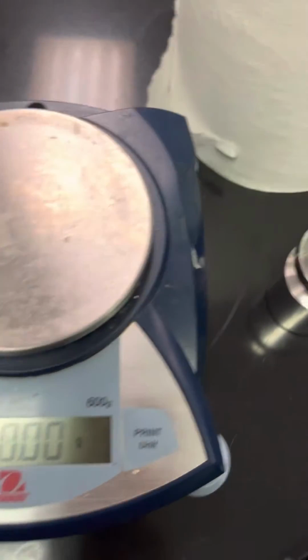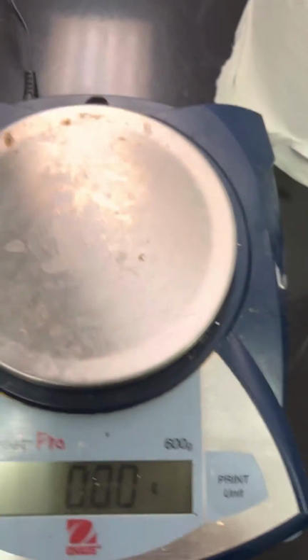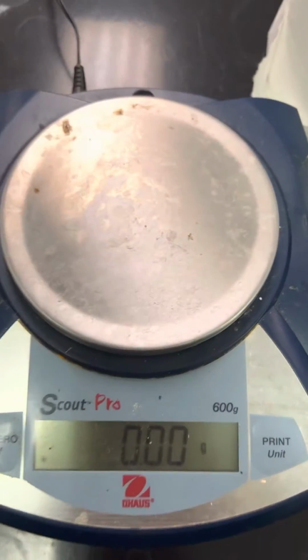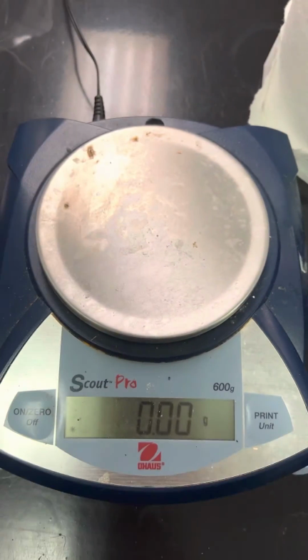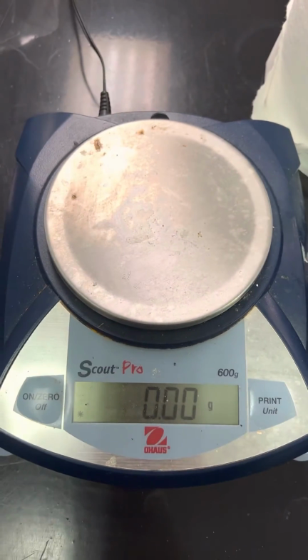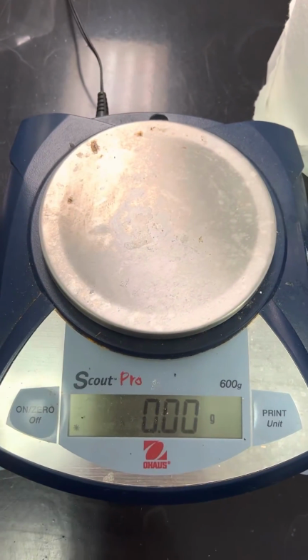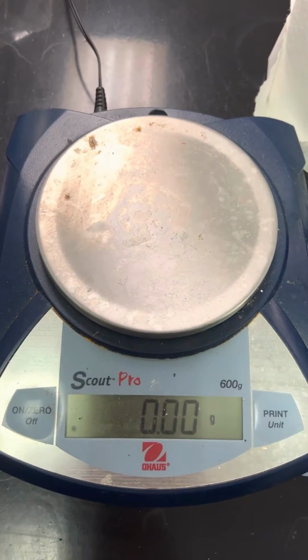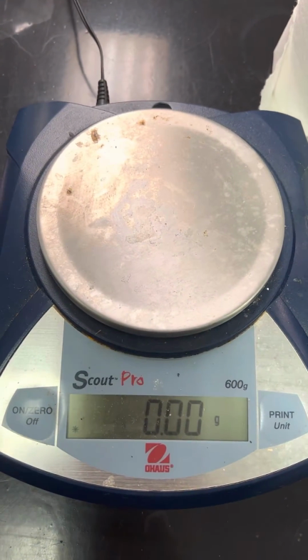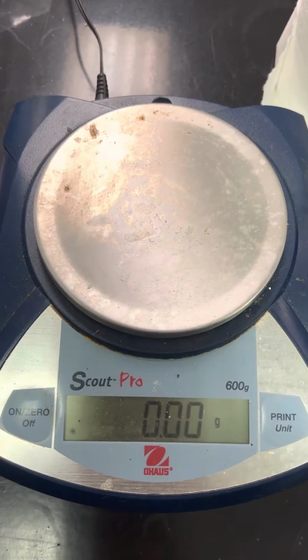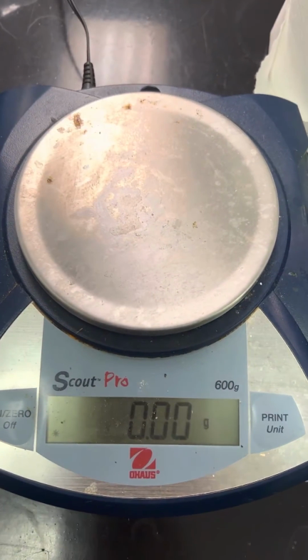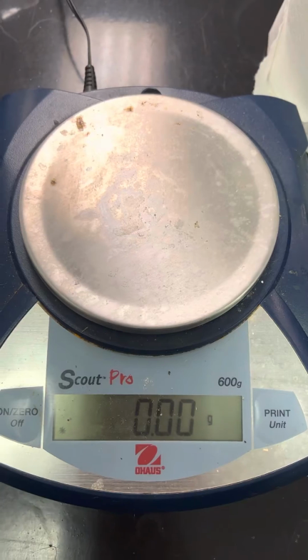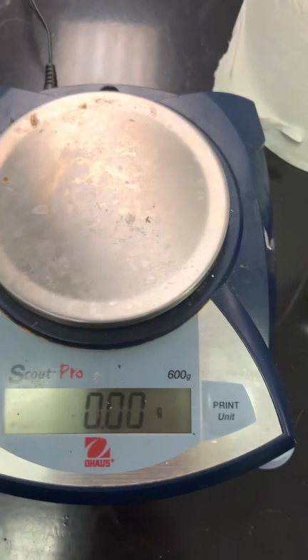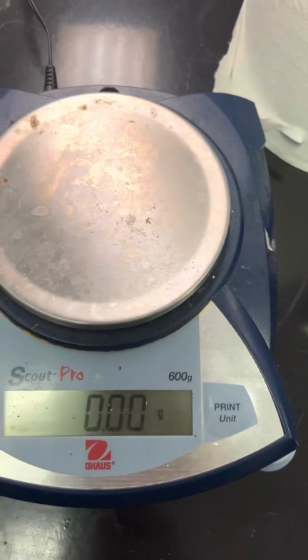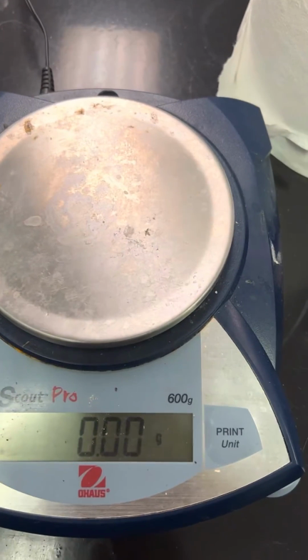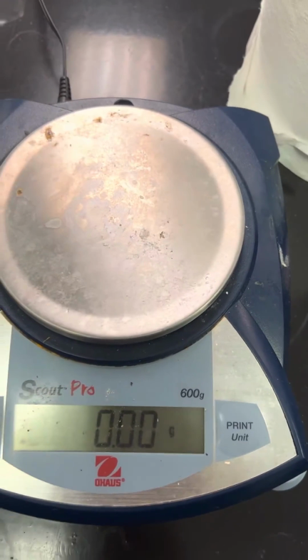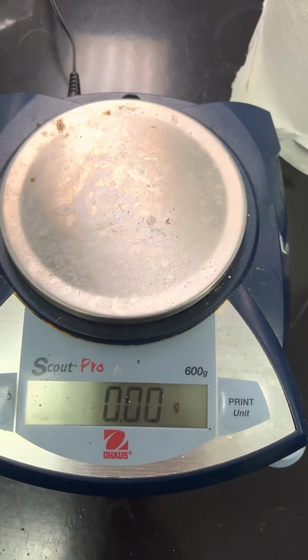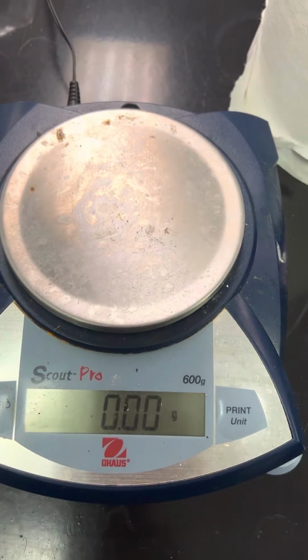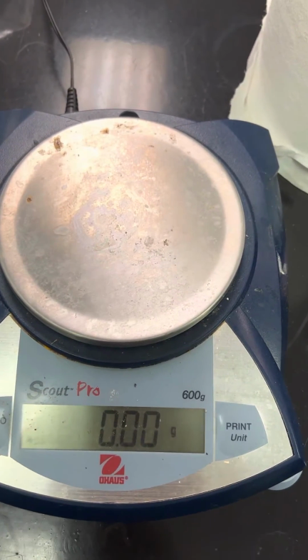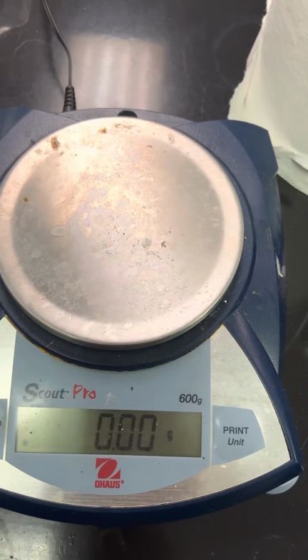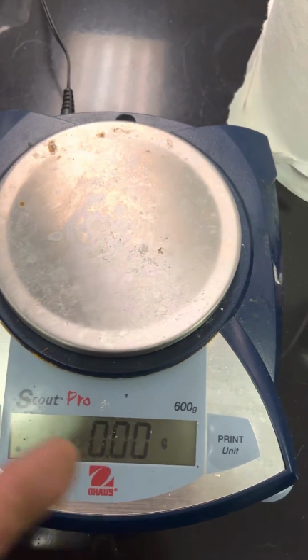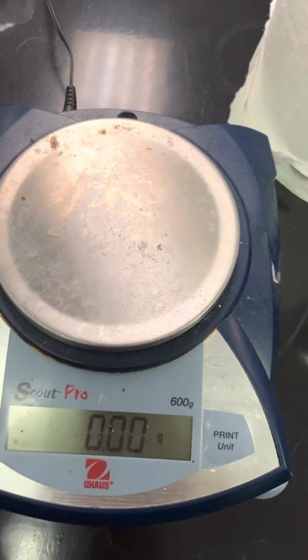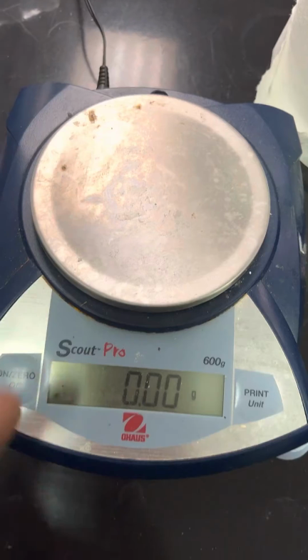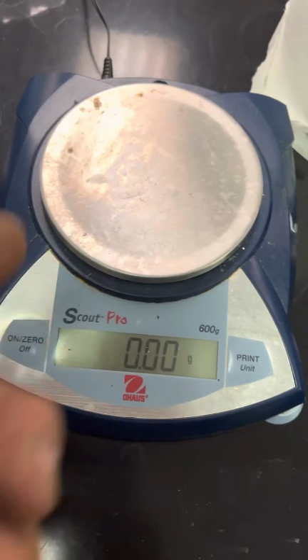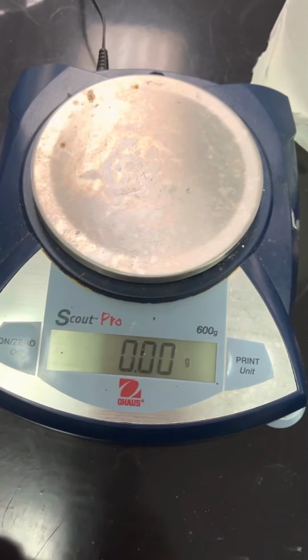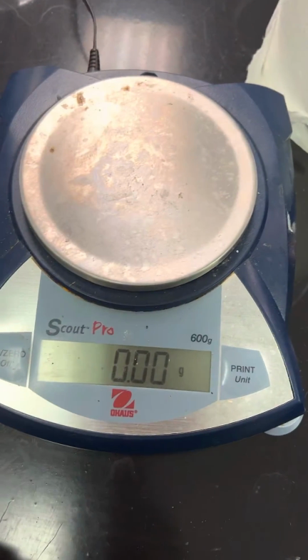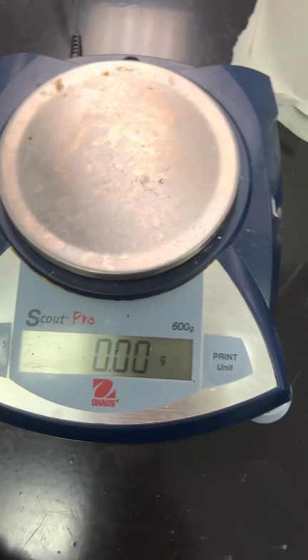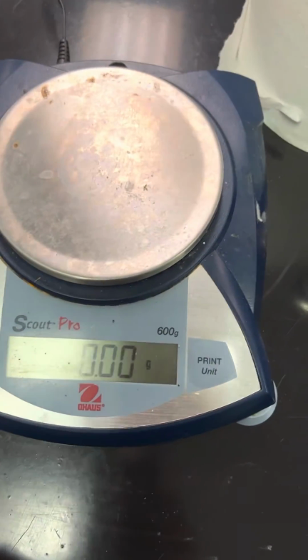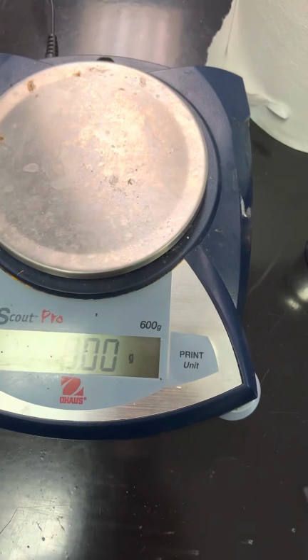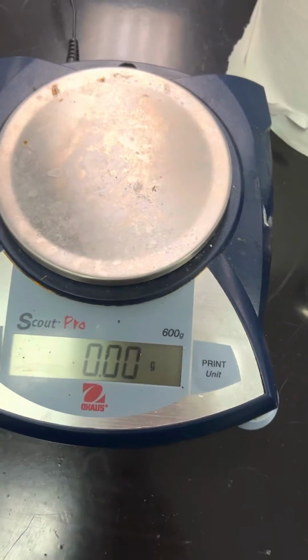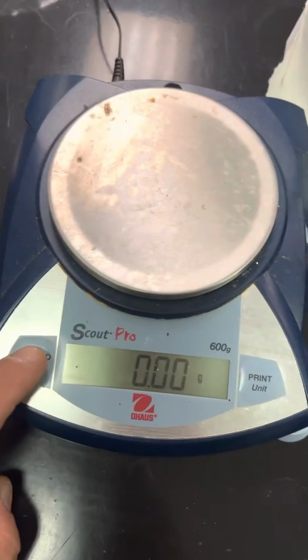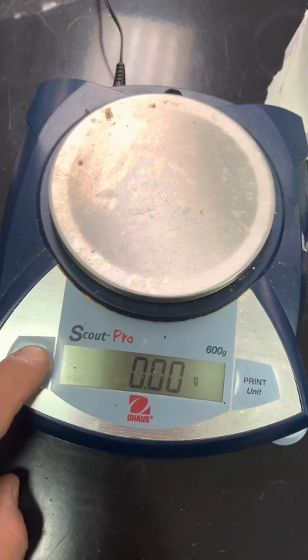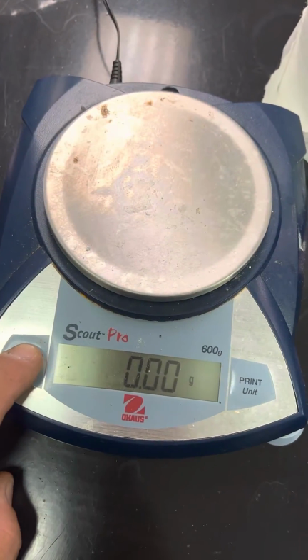This is a calibration adjustment of an O-House Scout Pro, or SP602, or any Scout Pro — basically any SP model. You have to shut it off first.